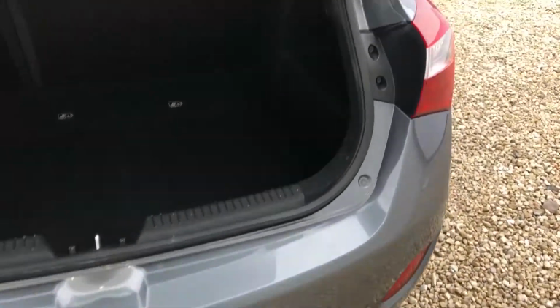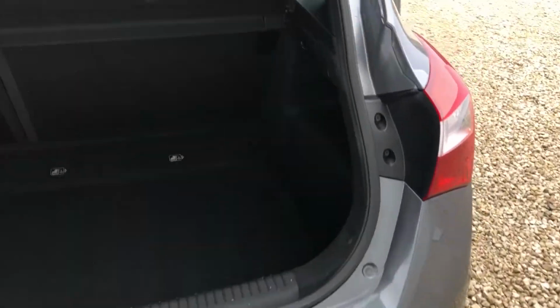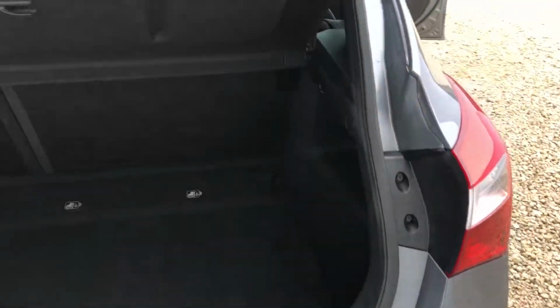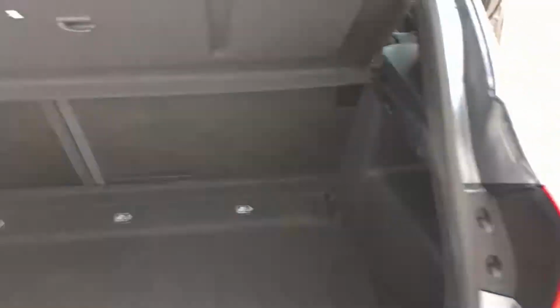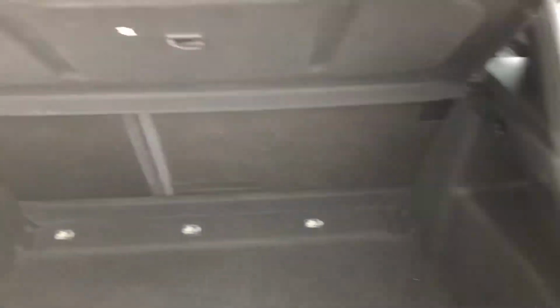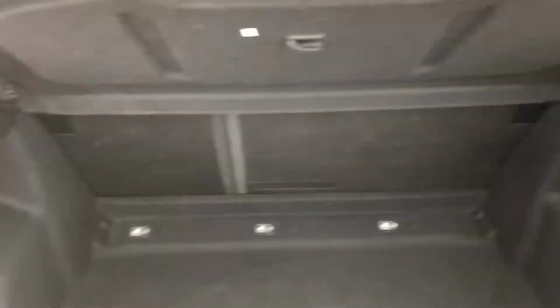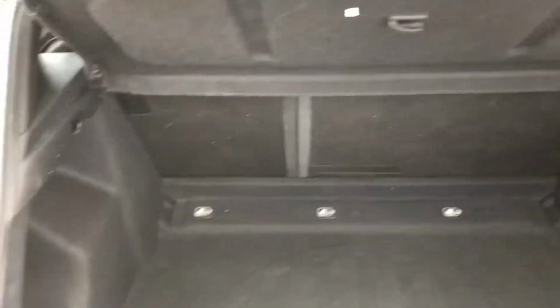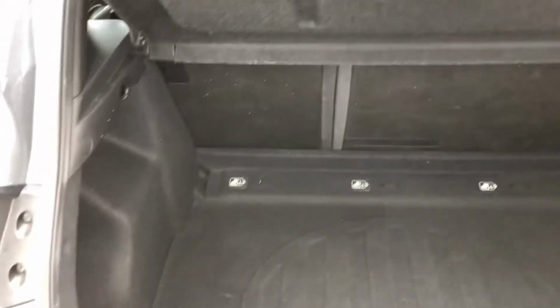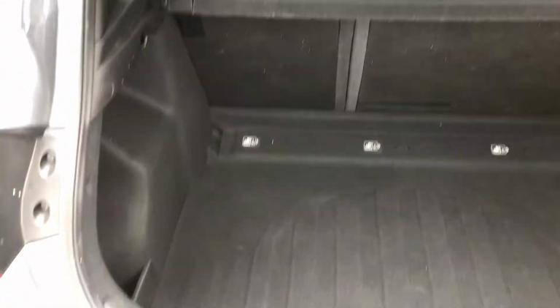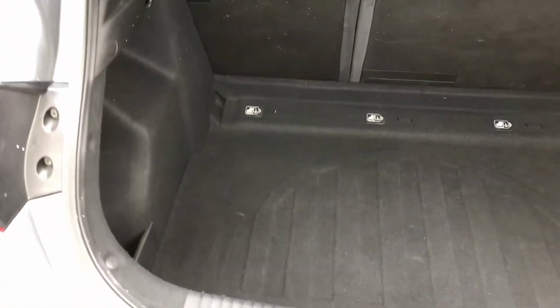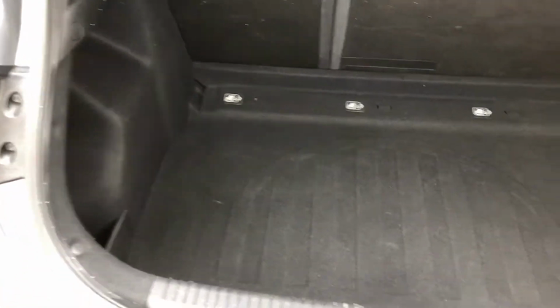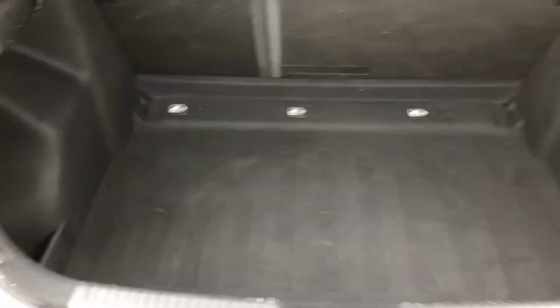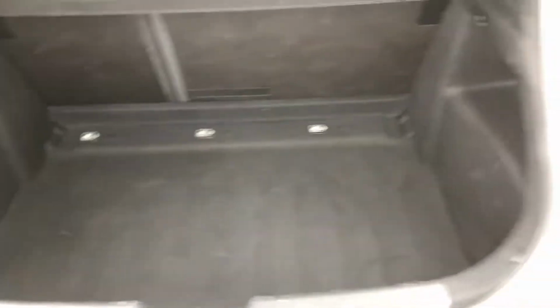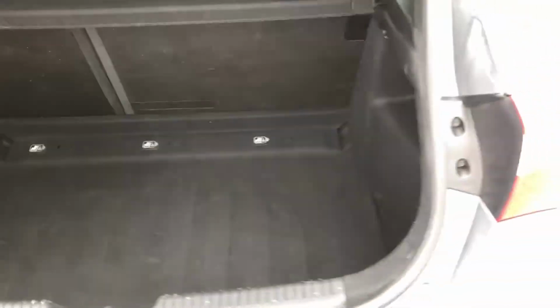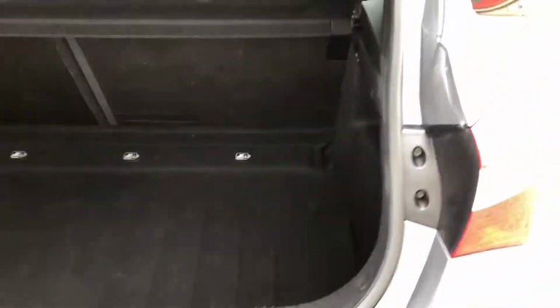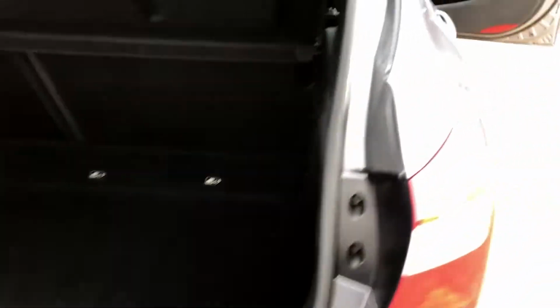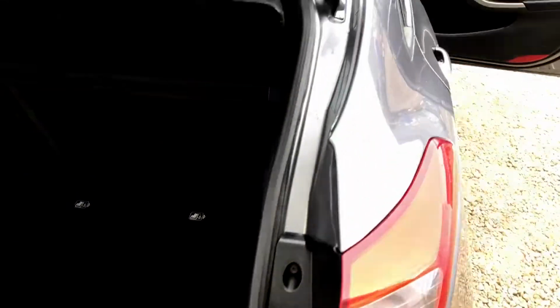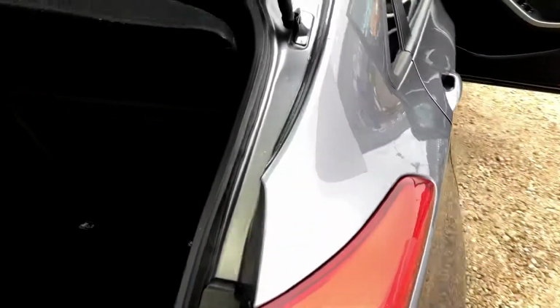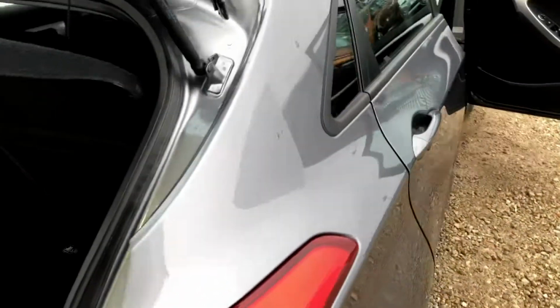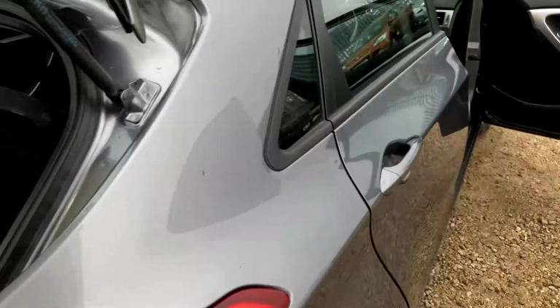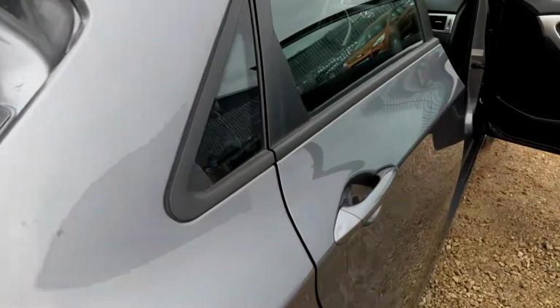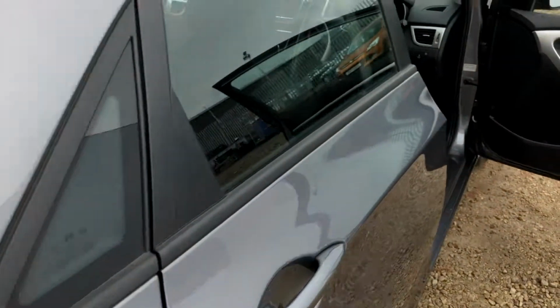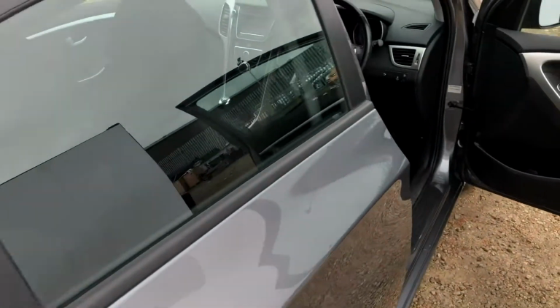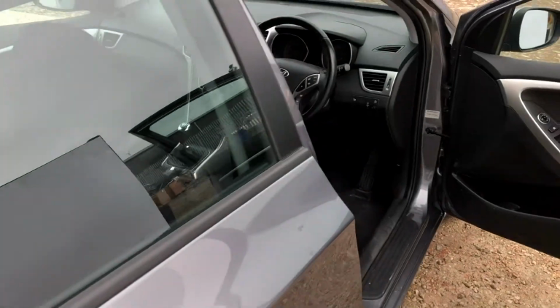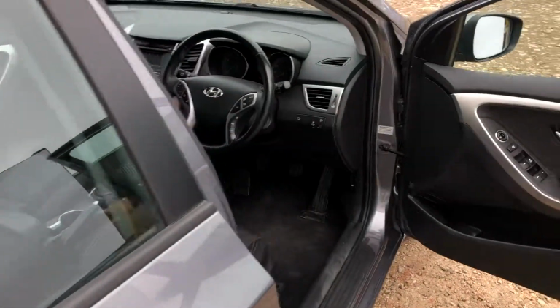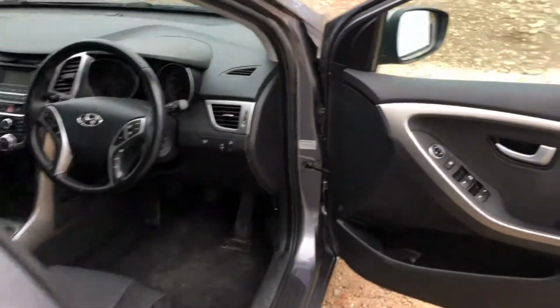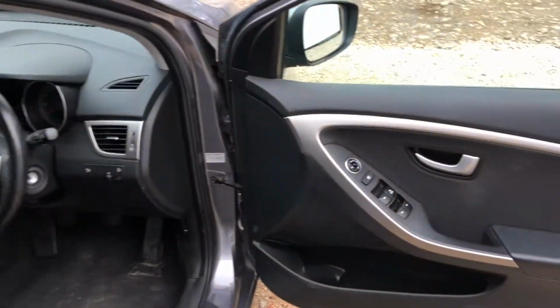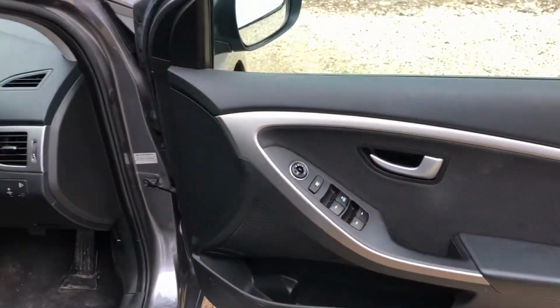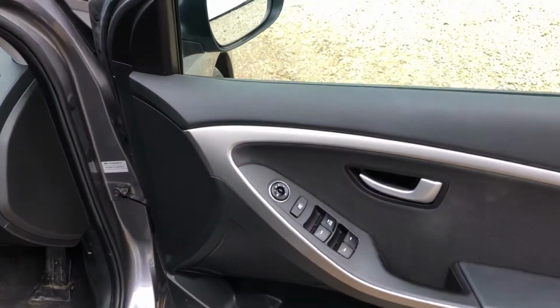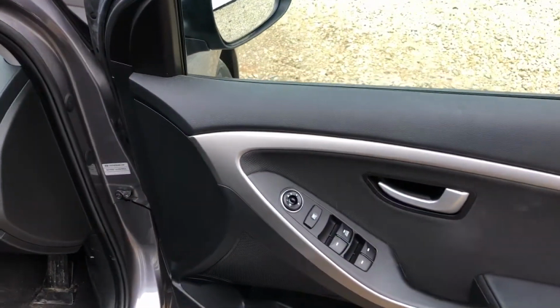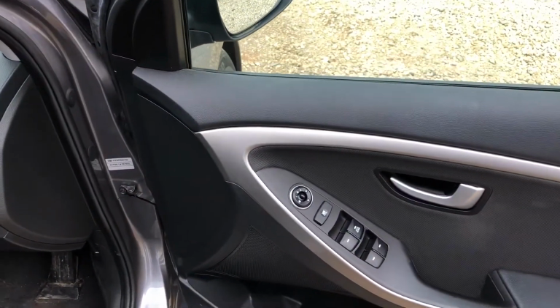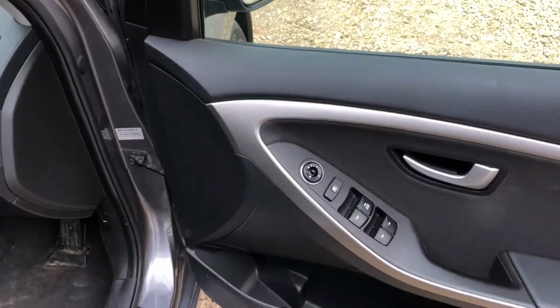You can see we have plenty of space for all your luggage needs. We also have the 60/40 split as well as the space saving spare tyre. On the door here we have the electric adjusting wing mirrors.